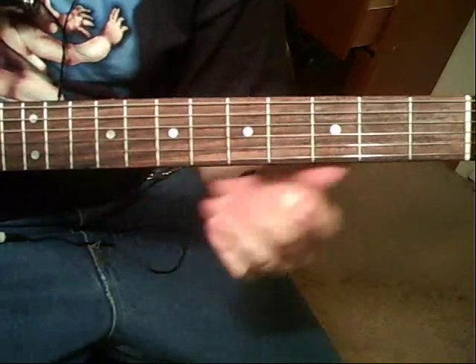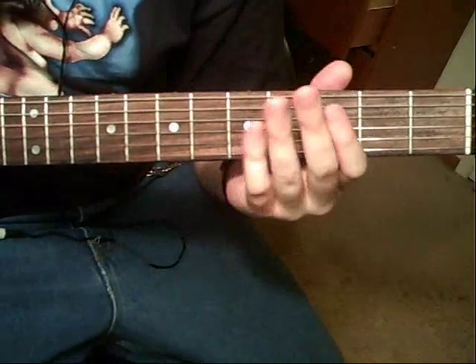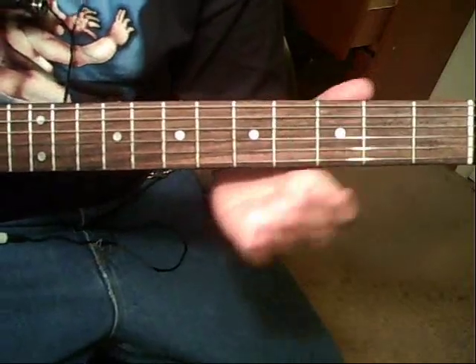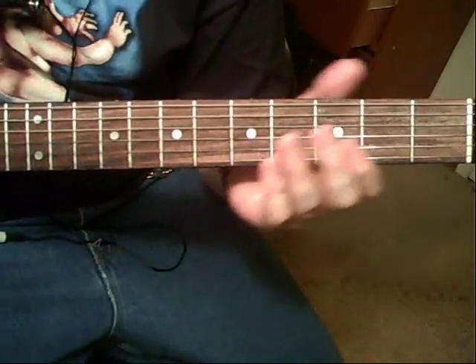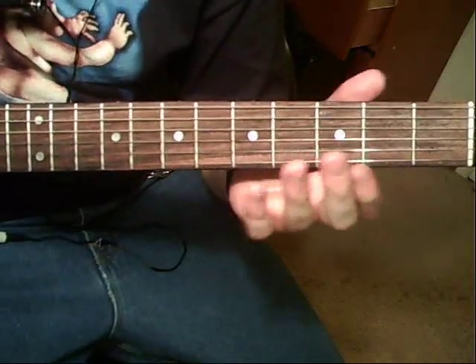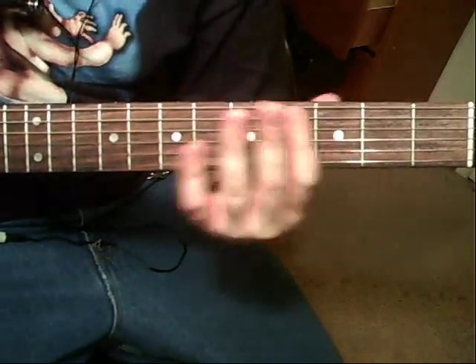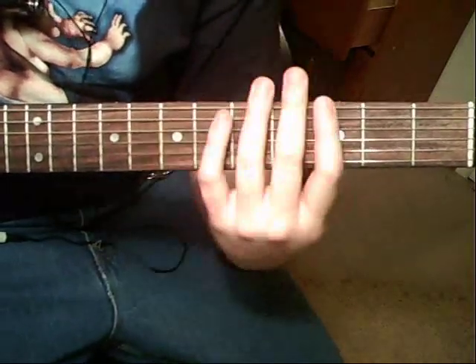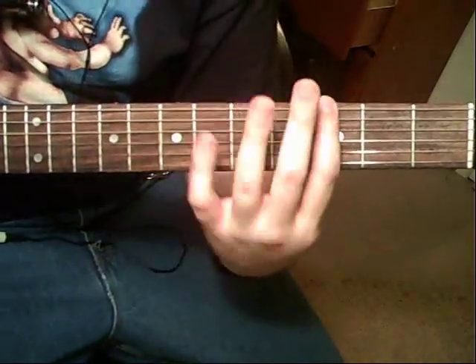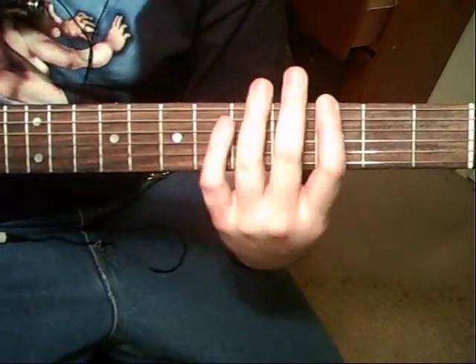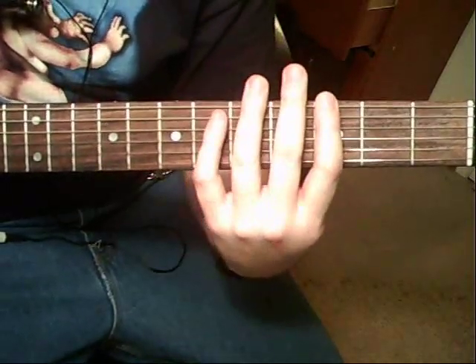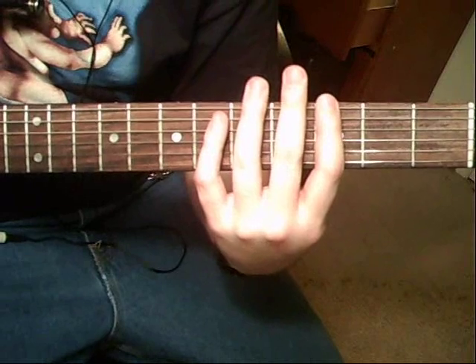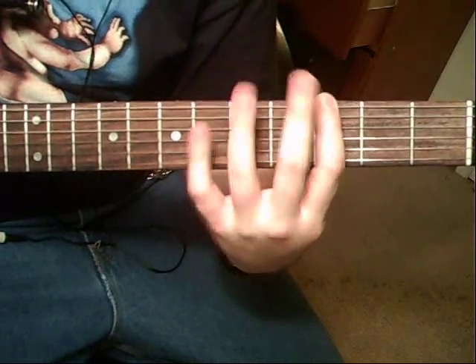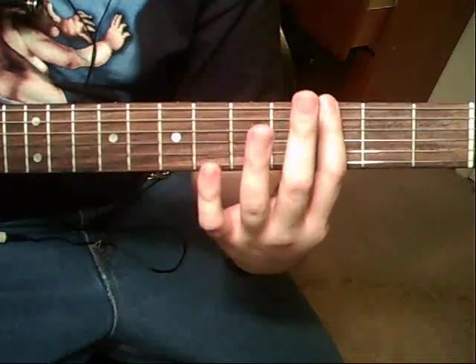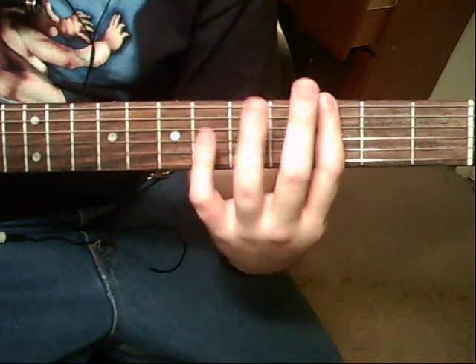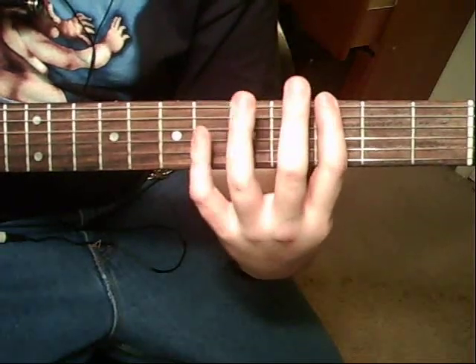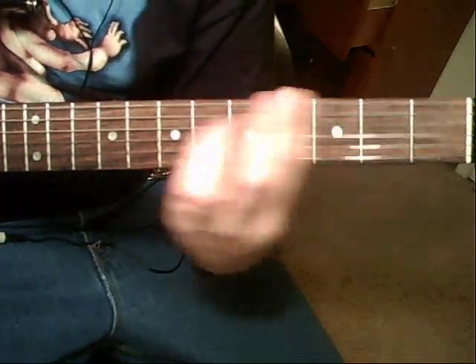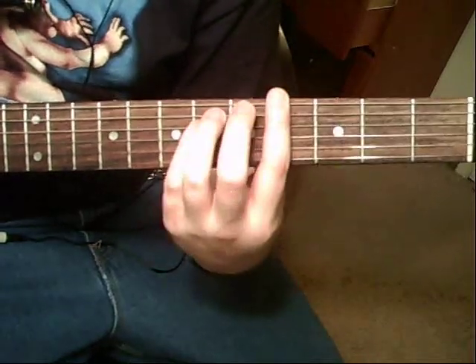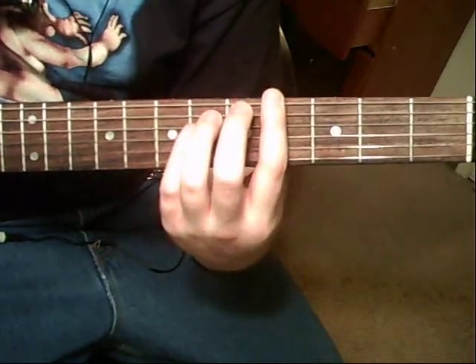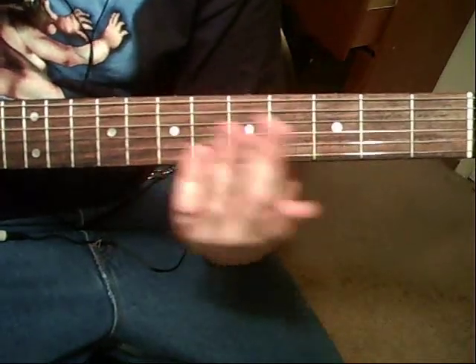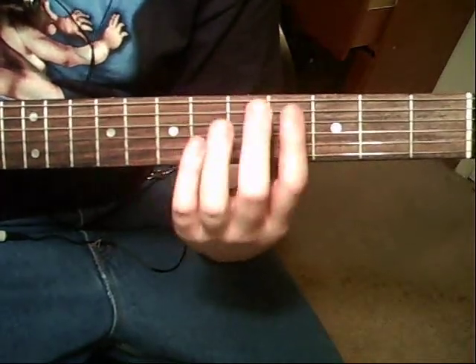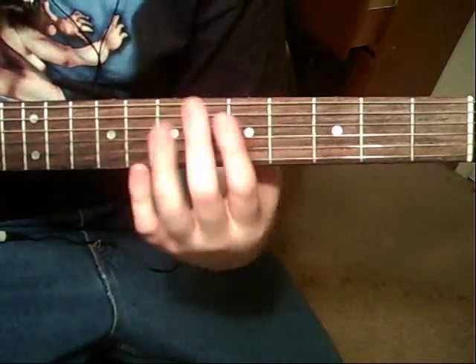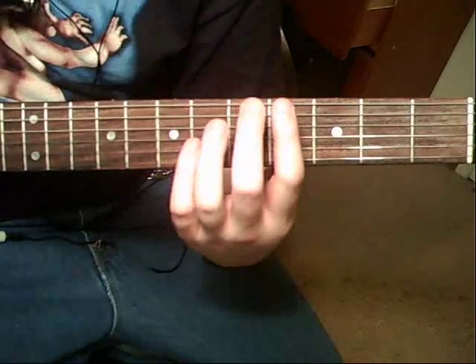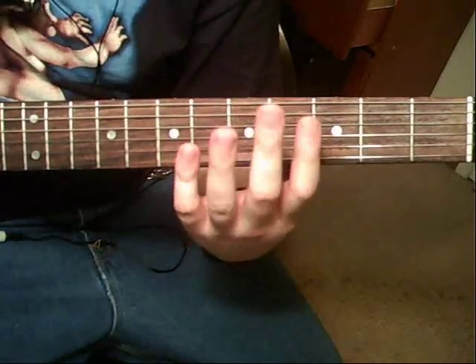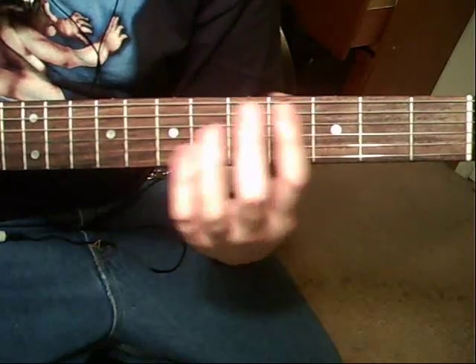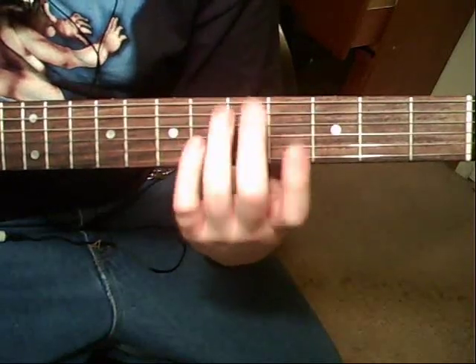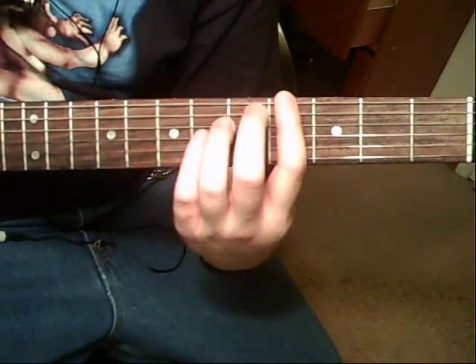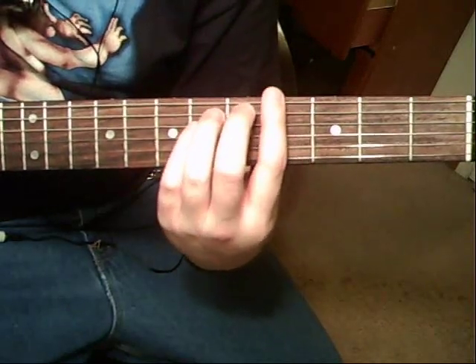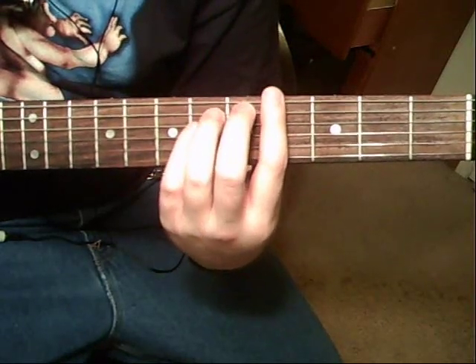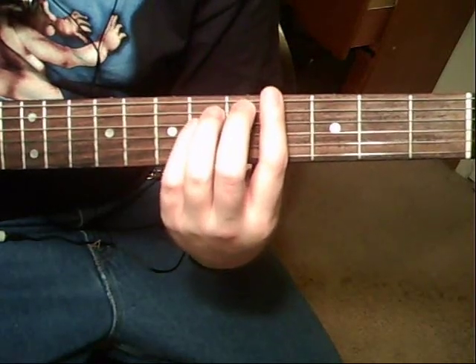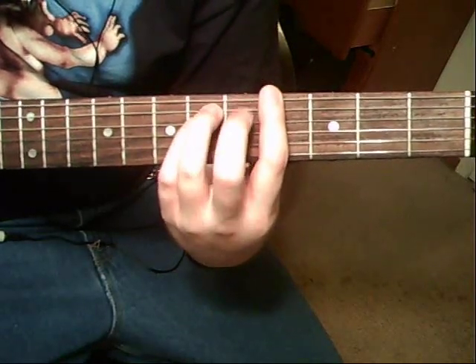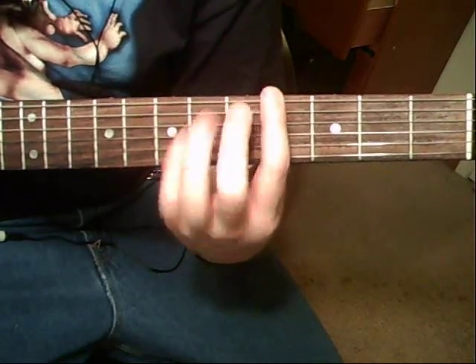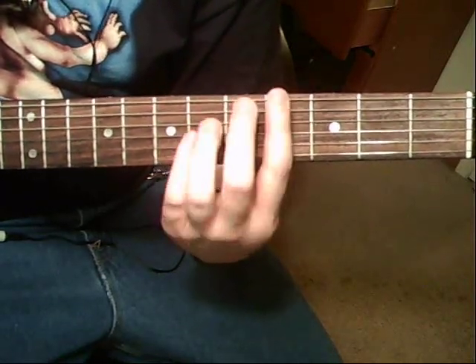Then it's going to have a tail end of a 6th string 3rd fret, one time. Then a 1-2, immediately to the 6th string 4th fret power chord, or like a G sharp.